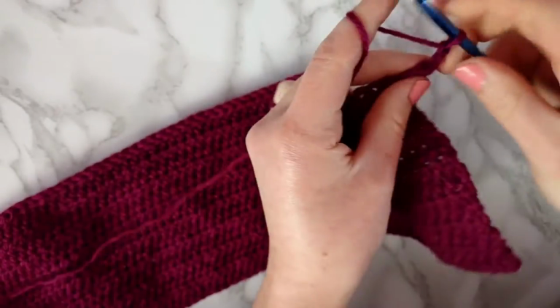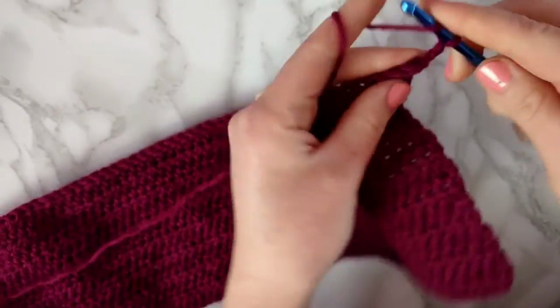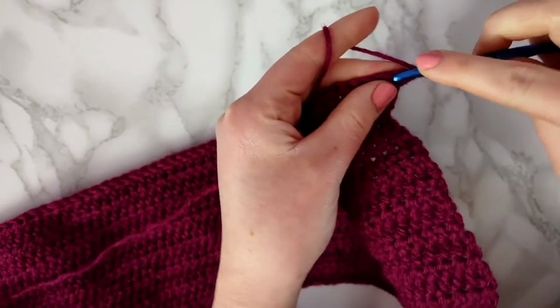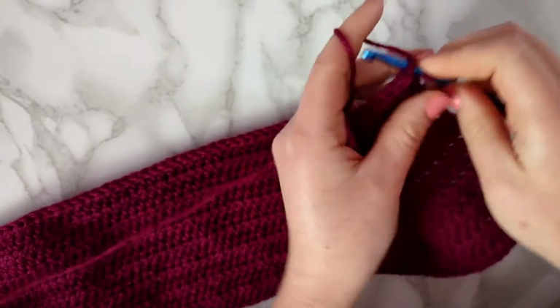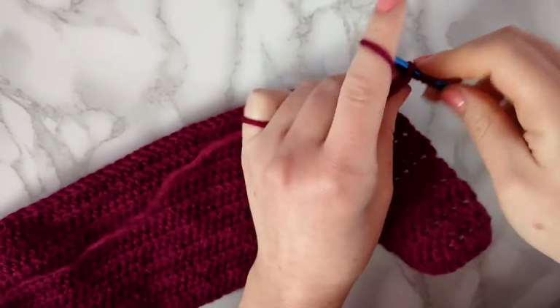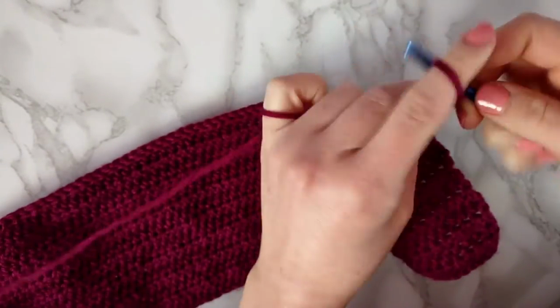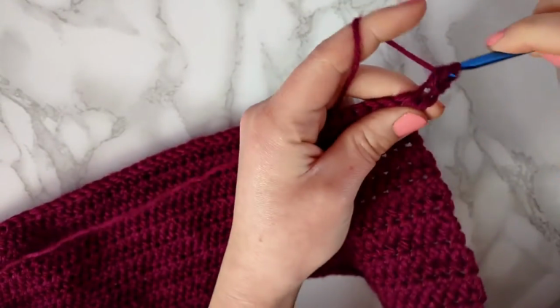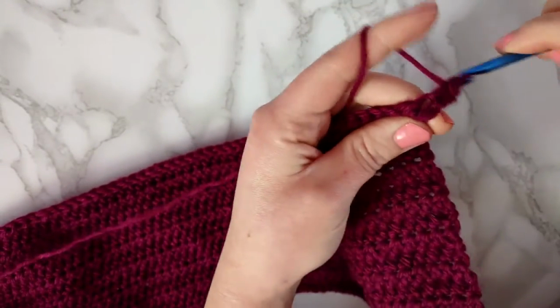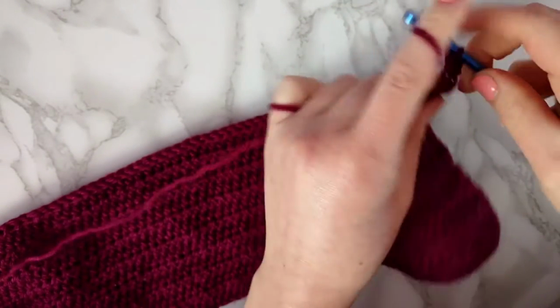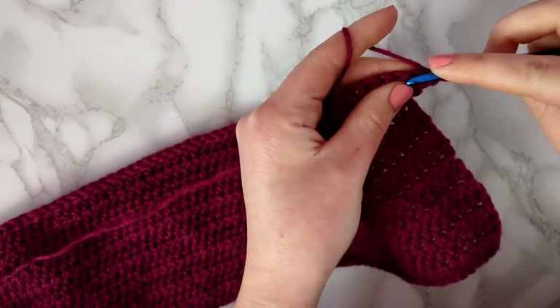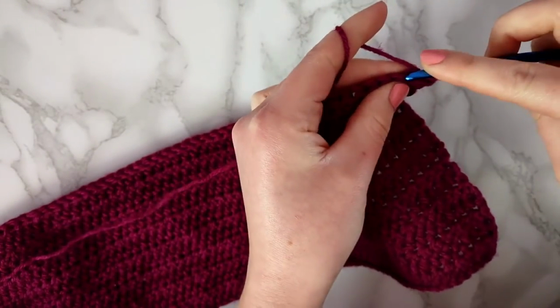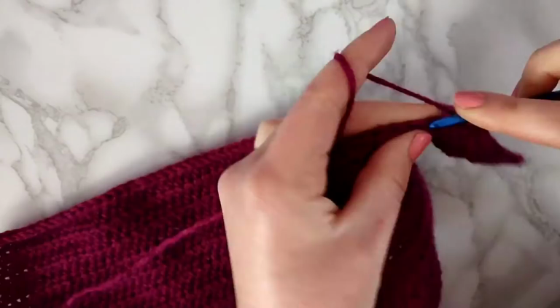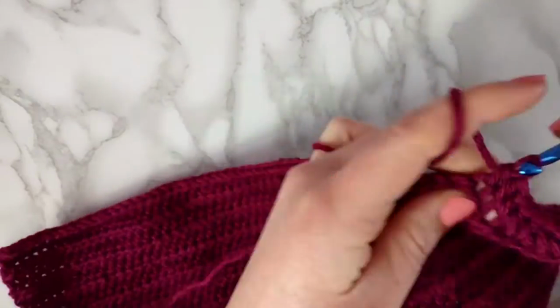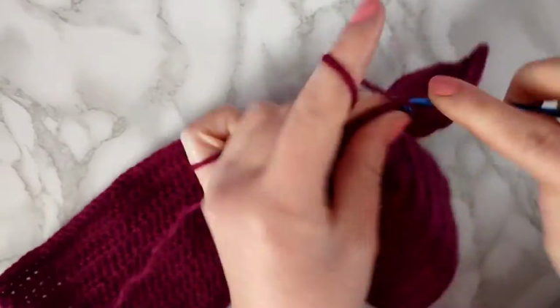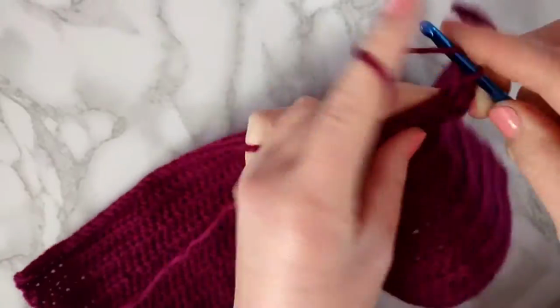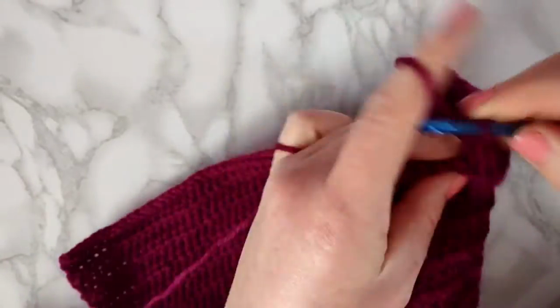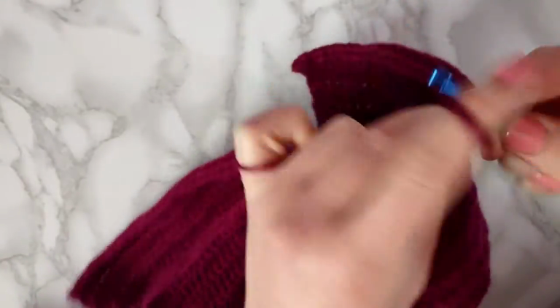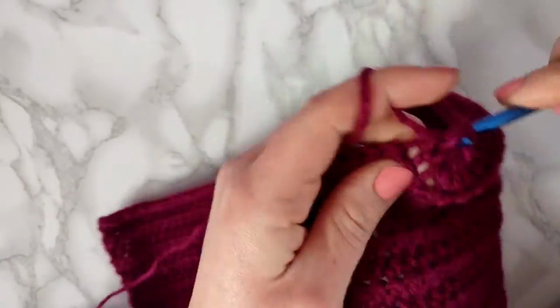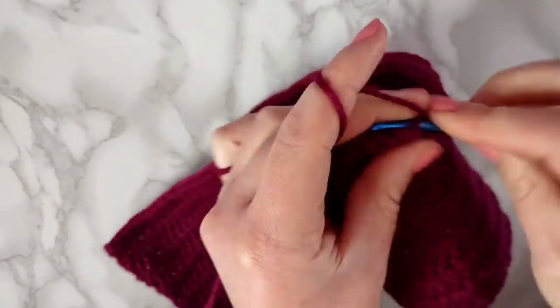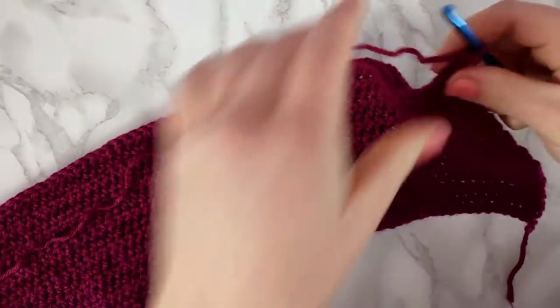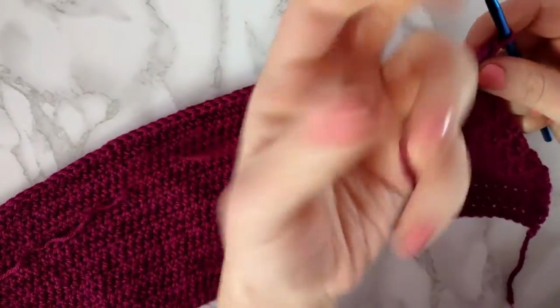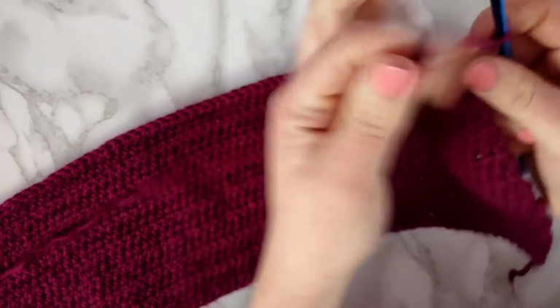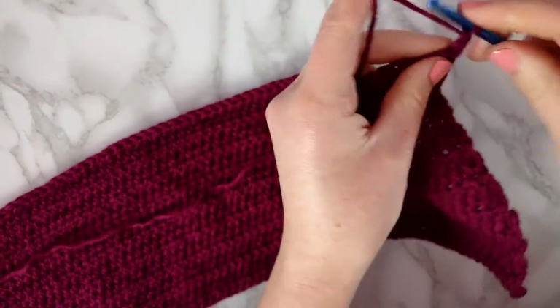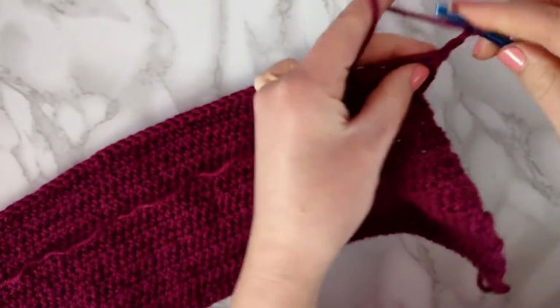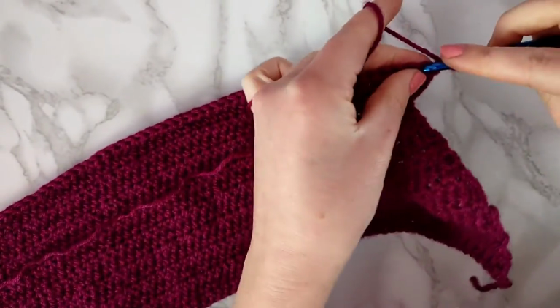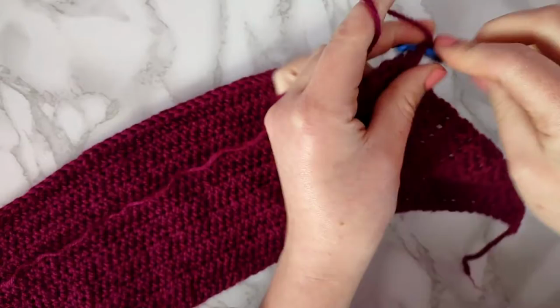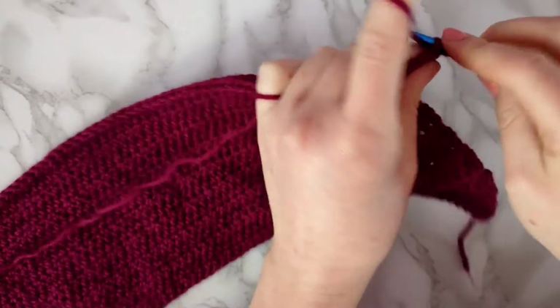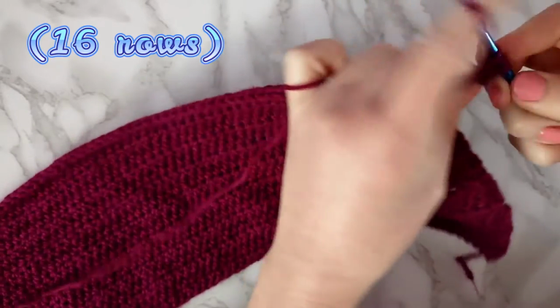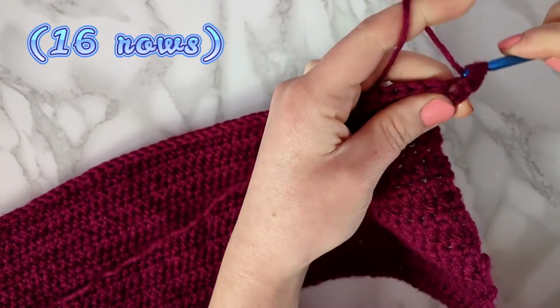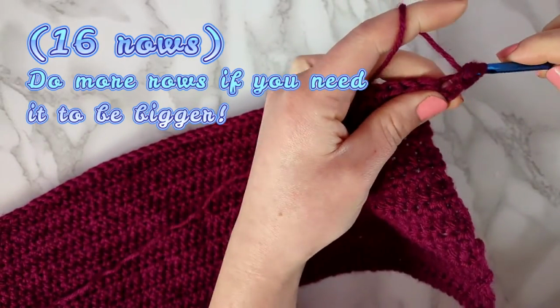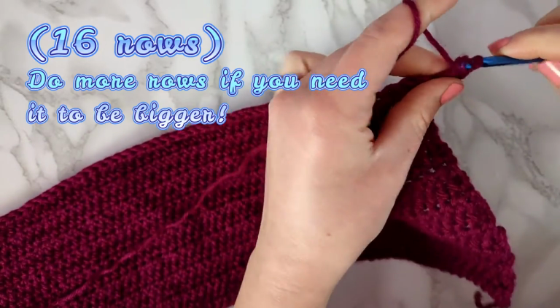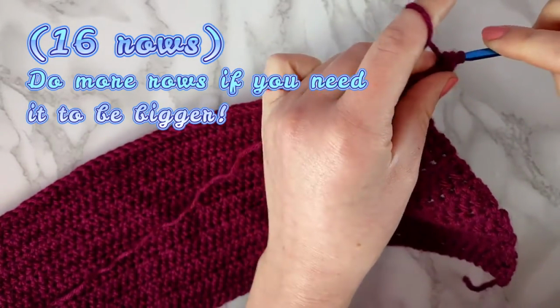In this next row we're going to chain 2 and make a half double crochet across the whole row. You're going to keep repeating these 2 rows for a total of 8 times. I'll meet you back when that's done.